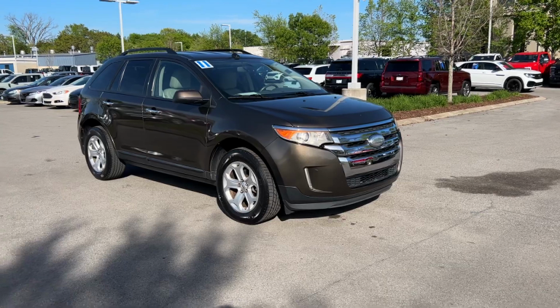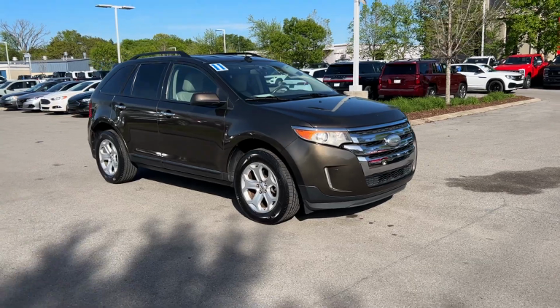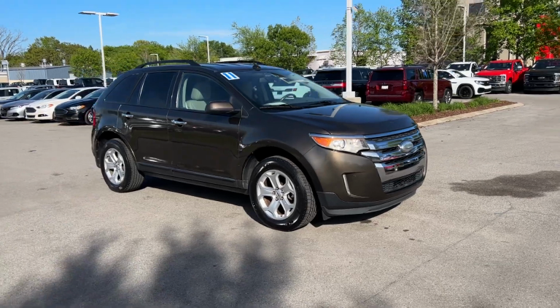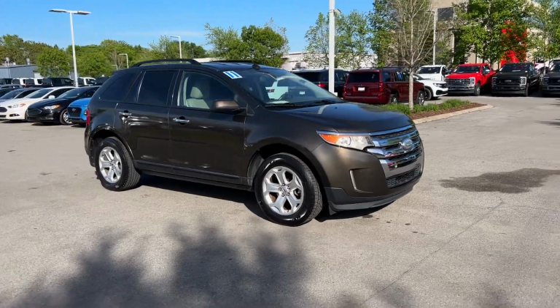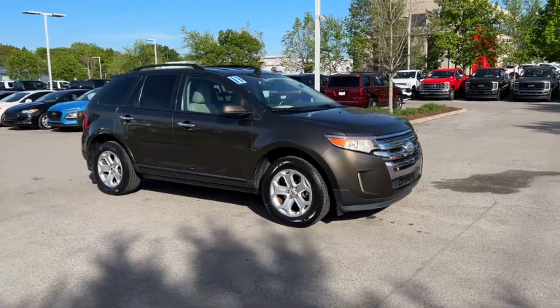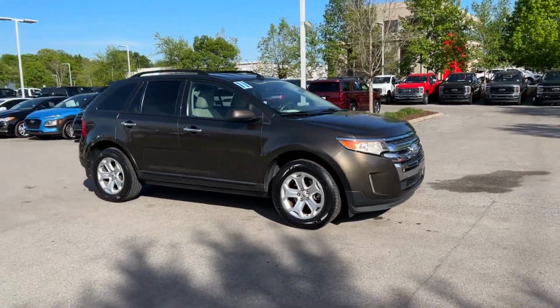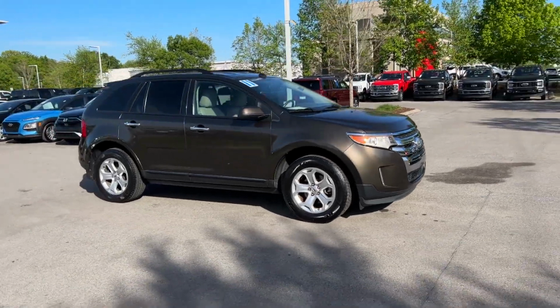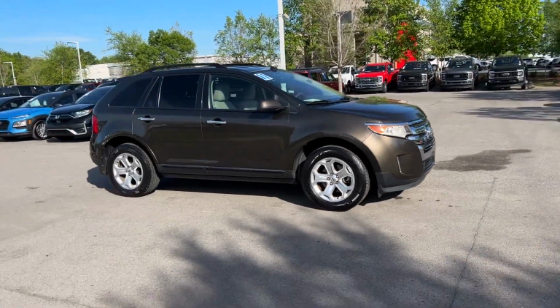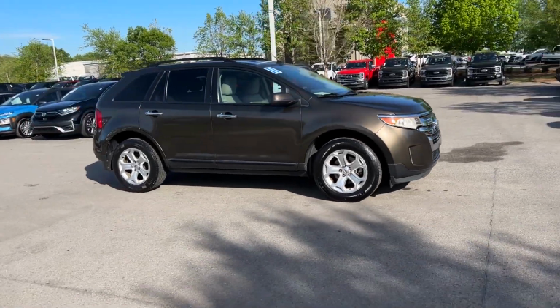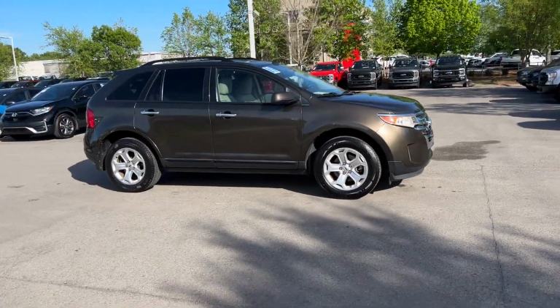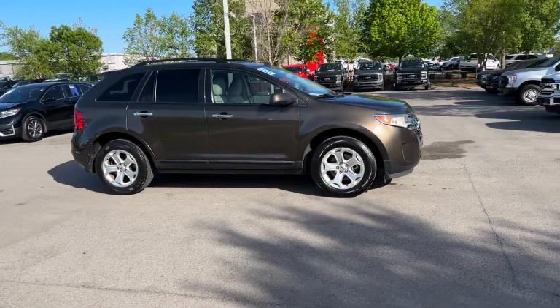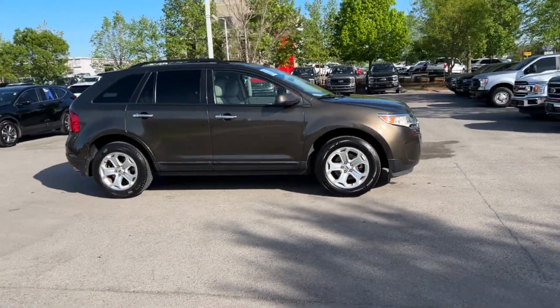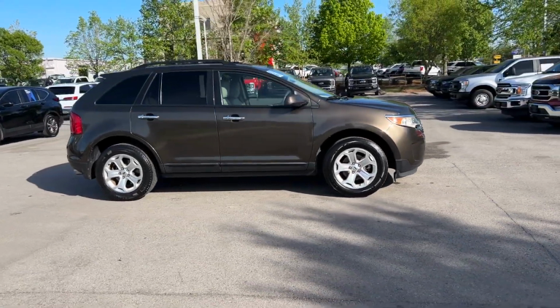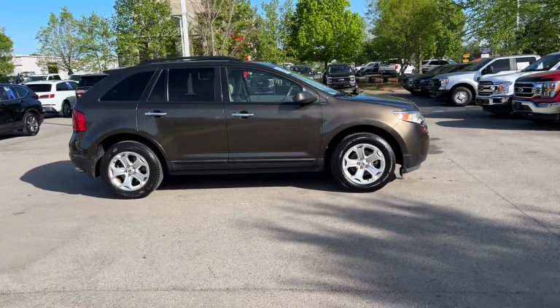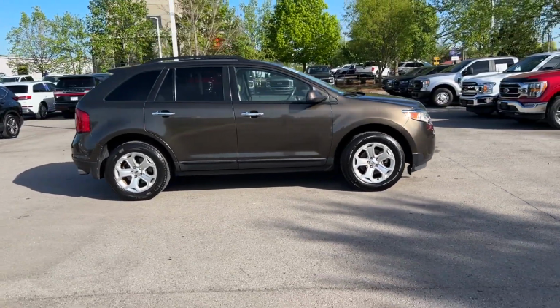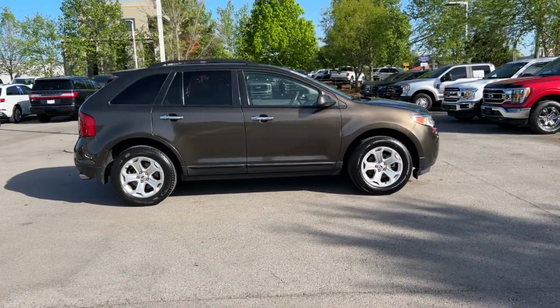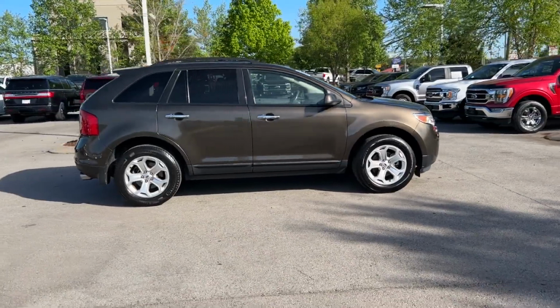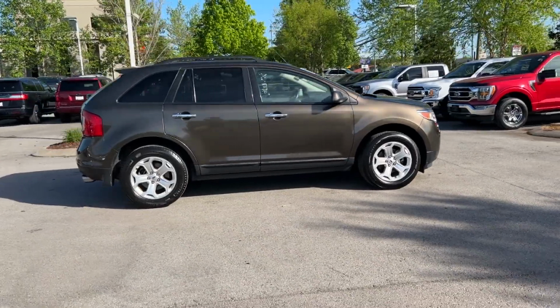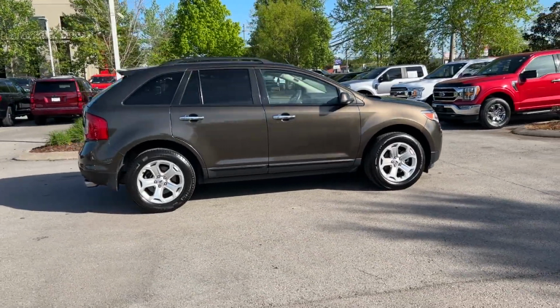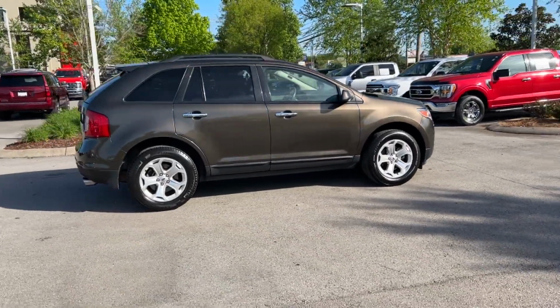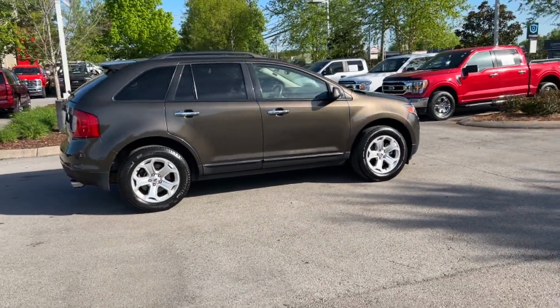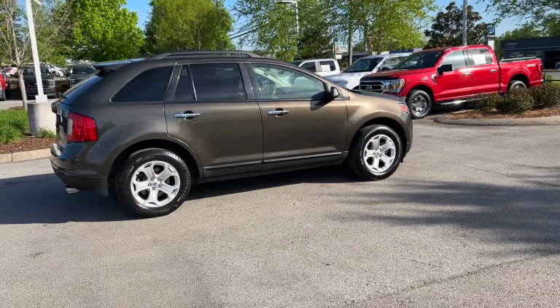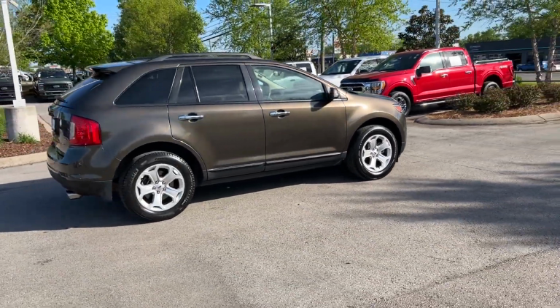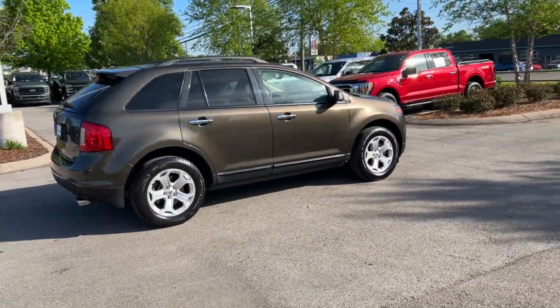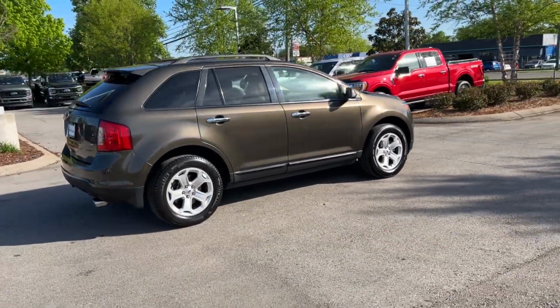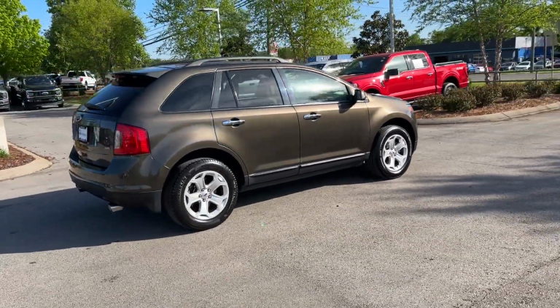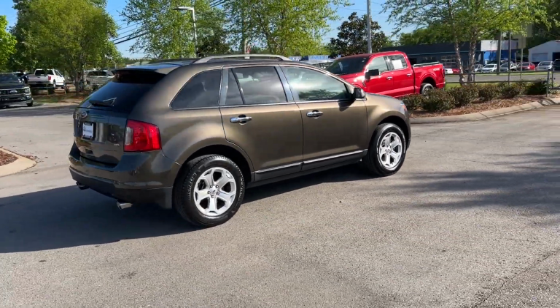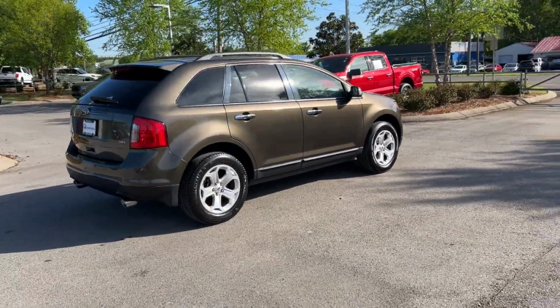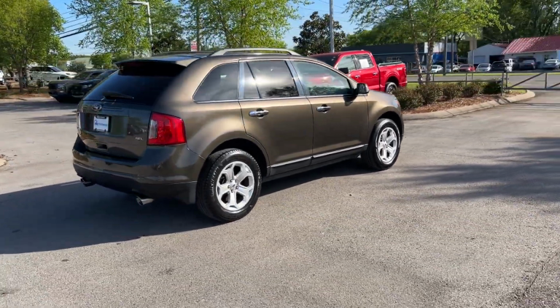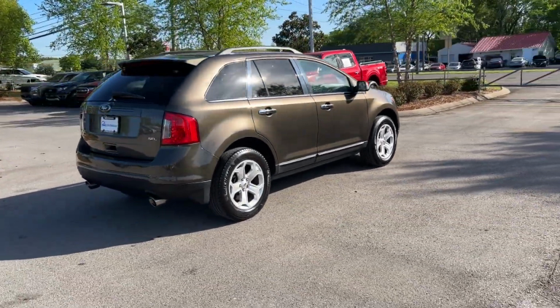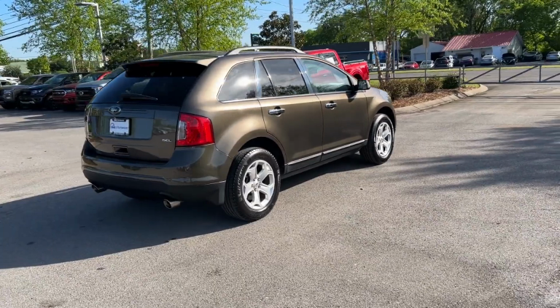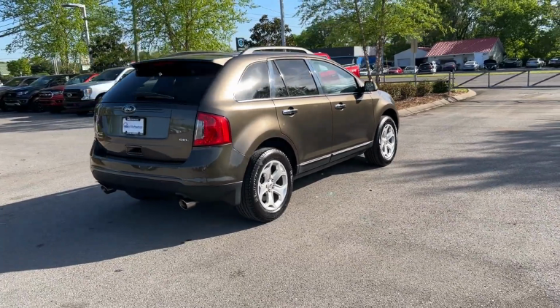2011 Ford Edge. This sedan combines safety and comfort with style and performance. It includes ample space for all passengers and comes with the following.